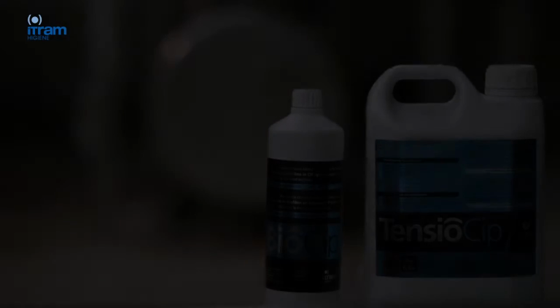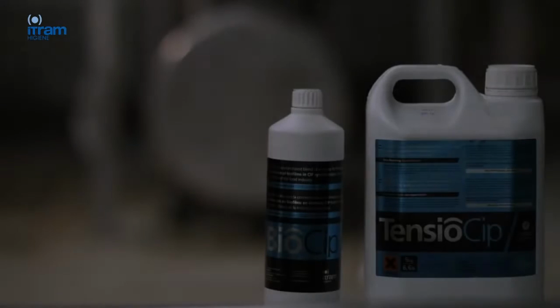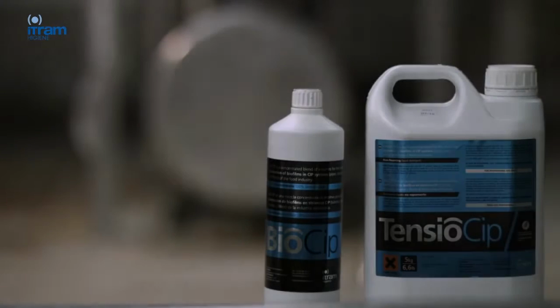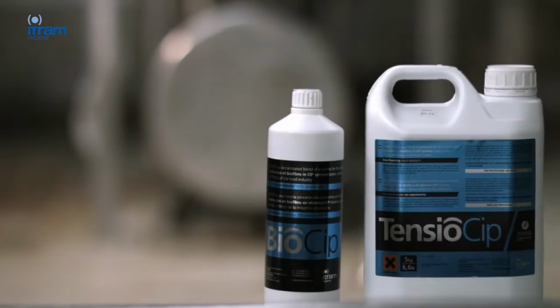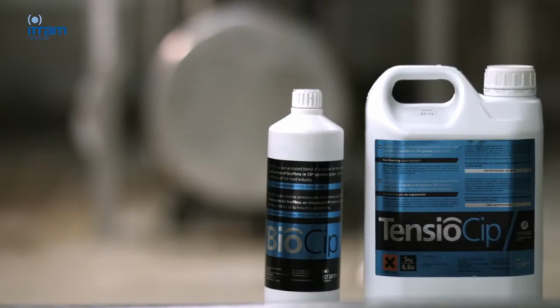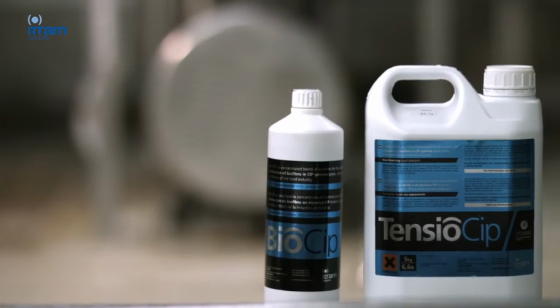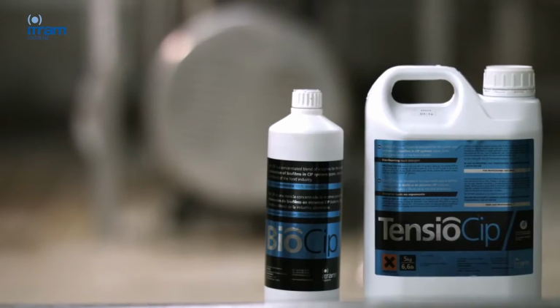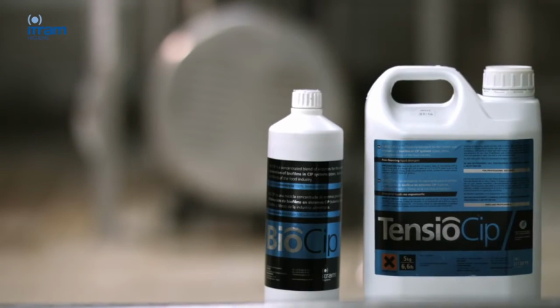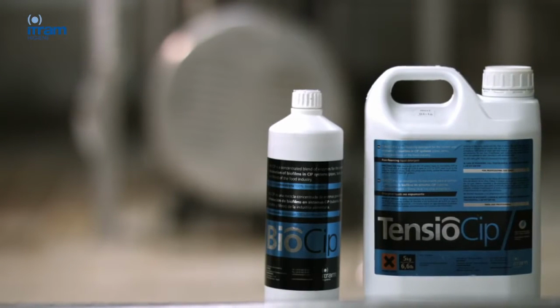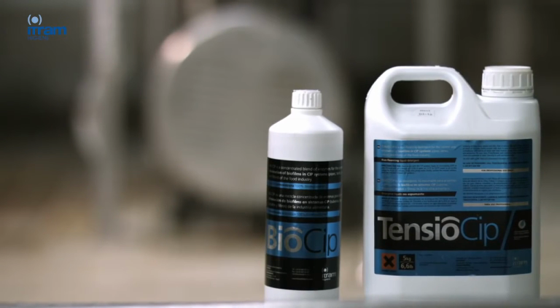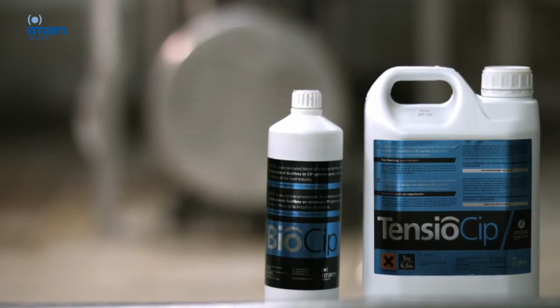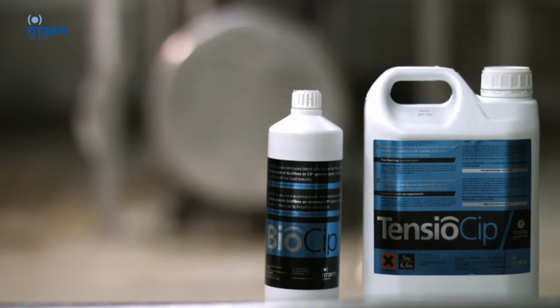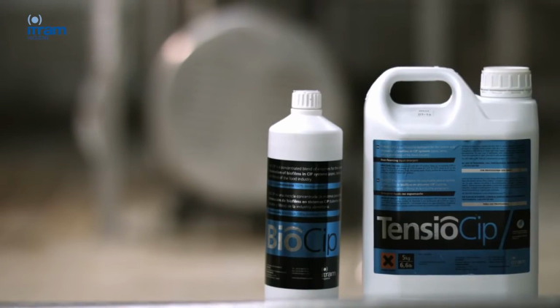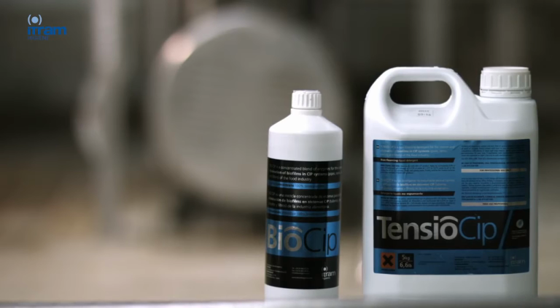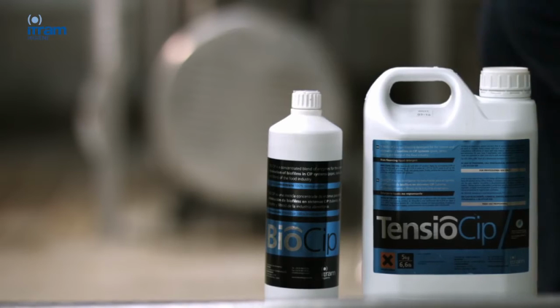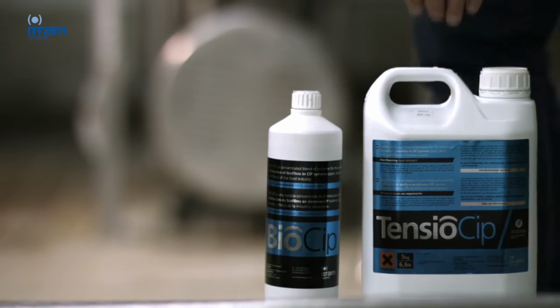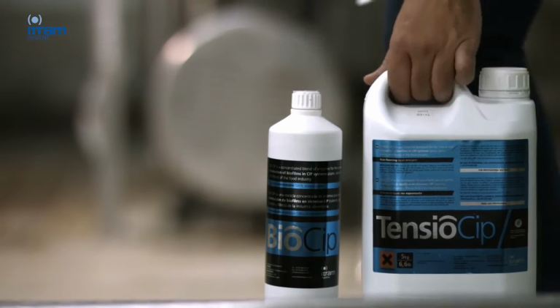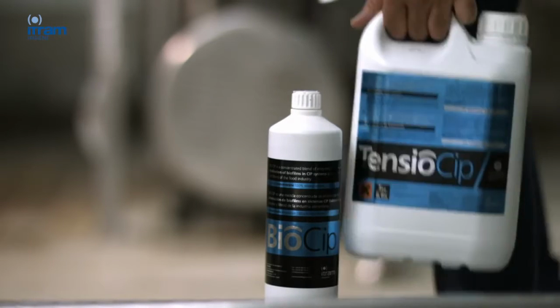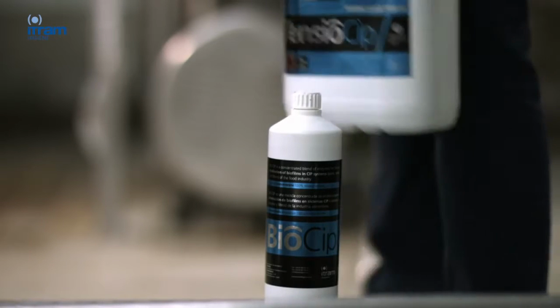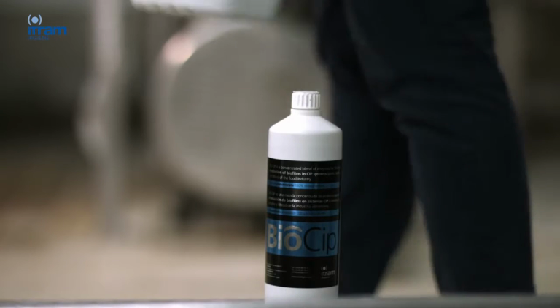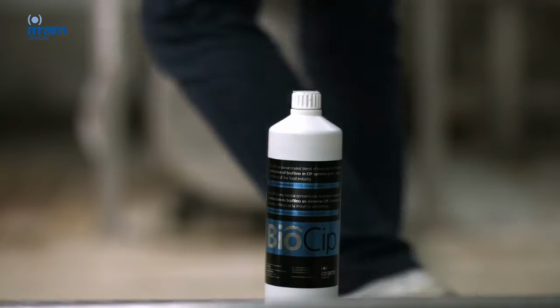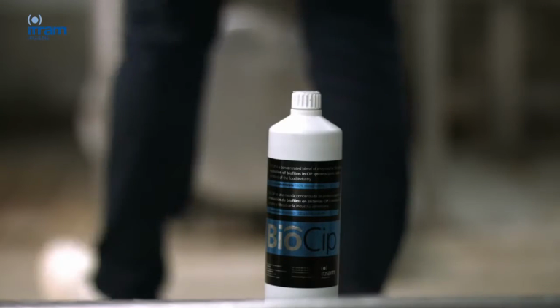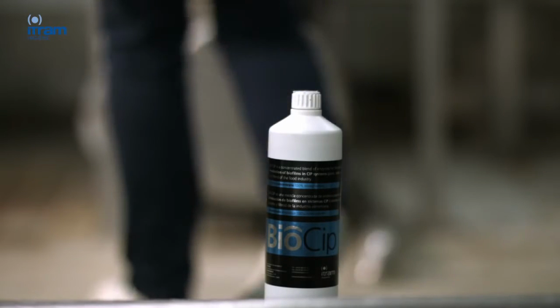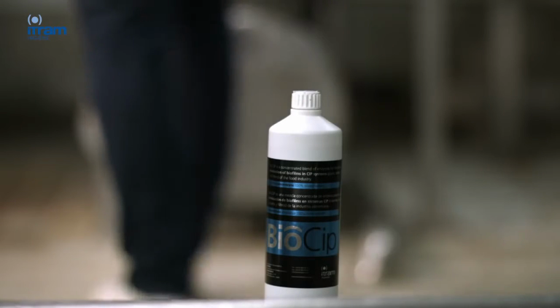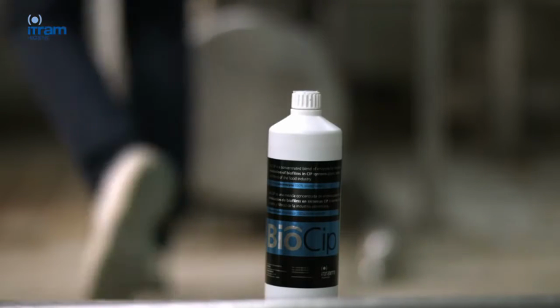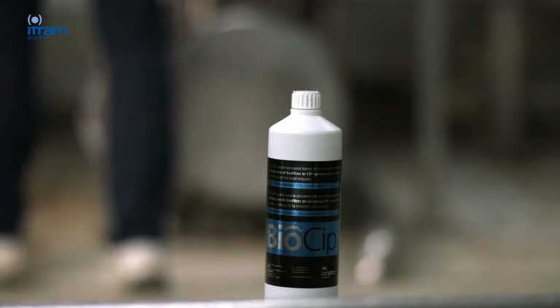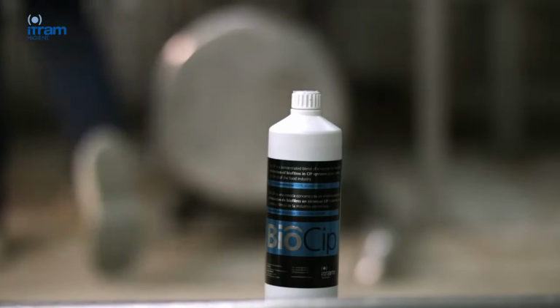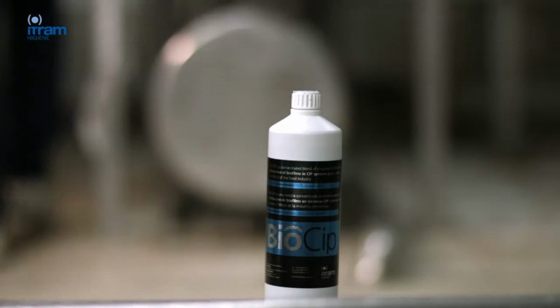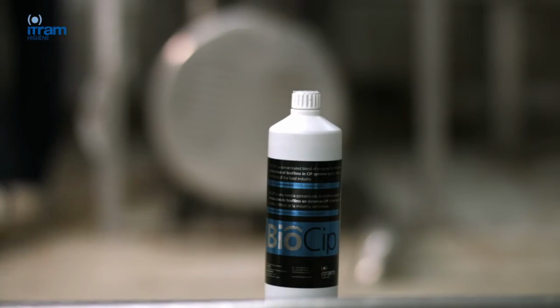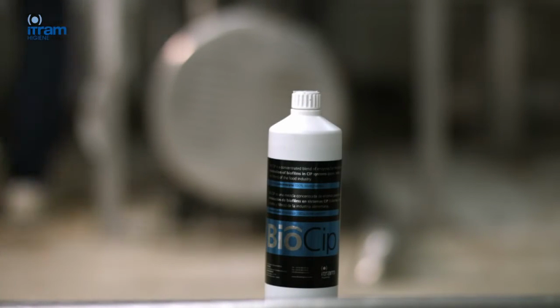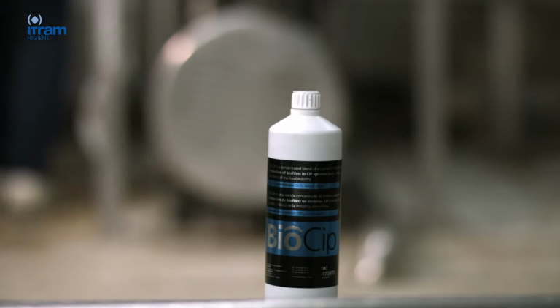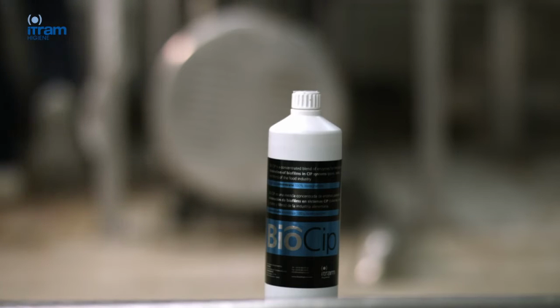In order to combat biofilms, ITRAM Hygiene offers products that use enzymatic technology to break the EPS structure, destroying its molecular bonds.